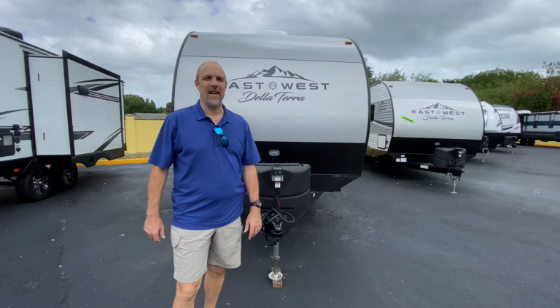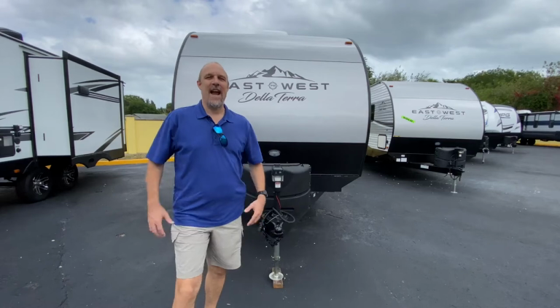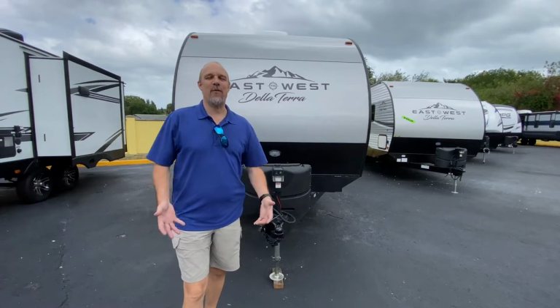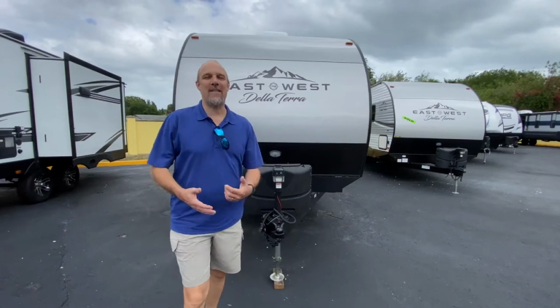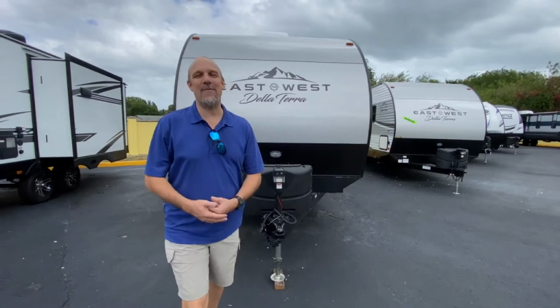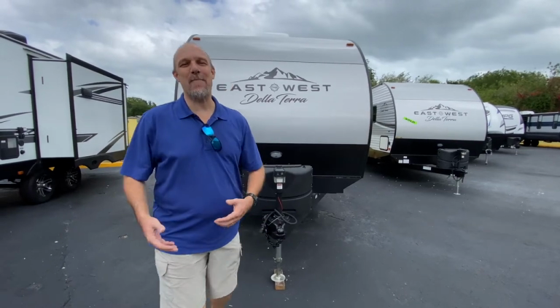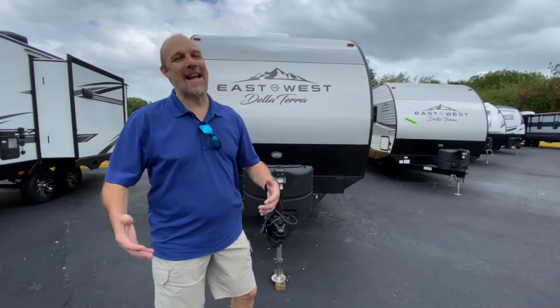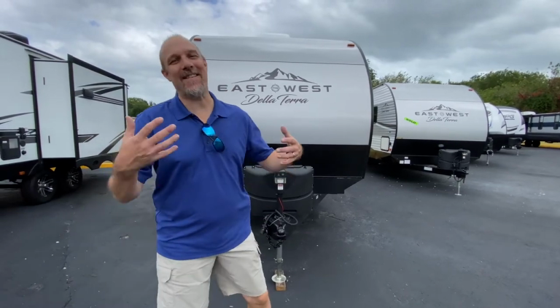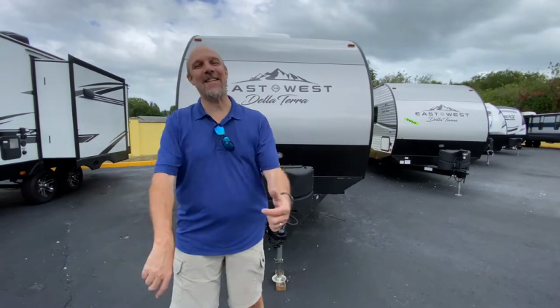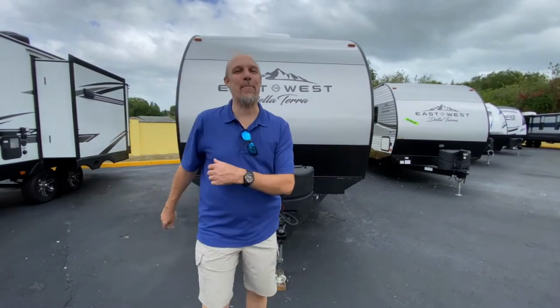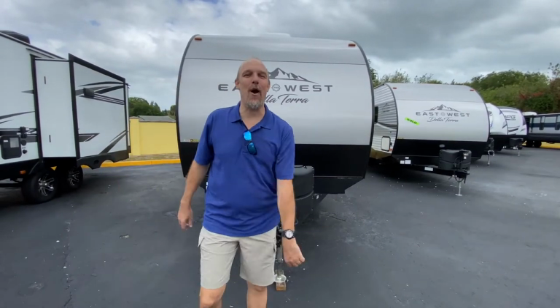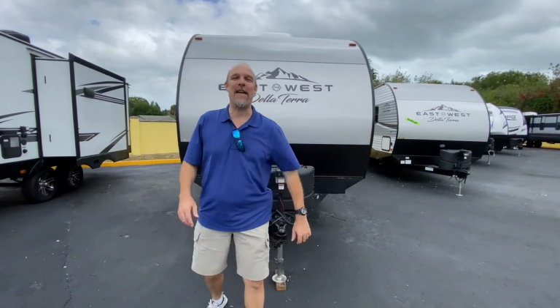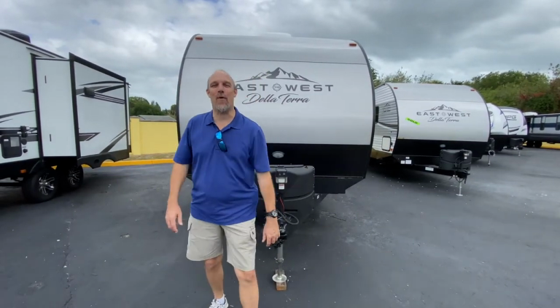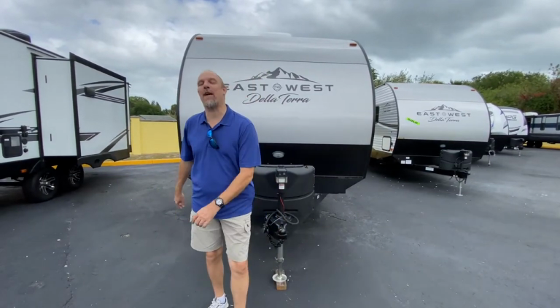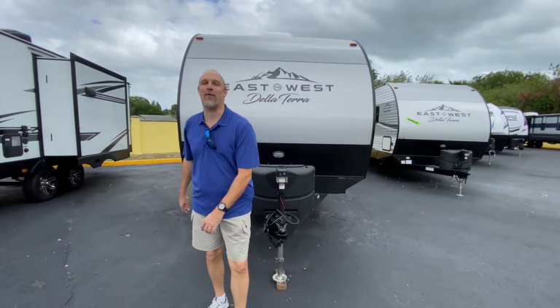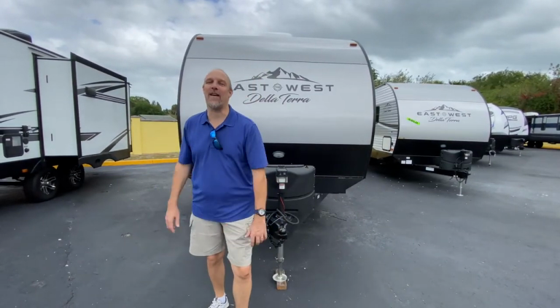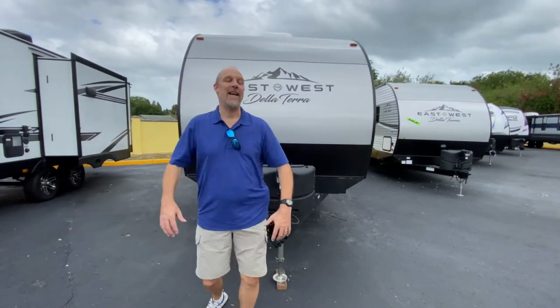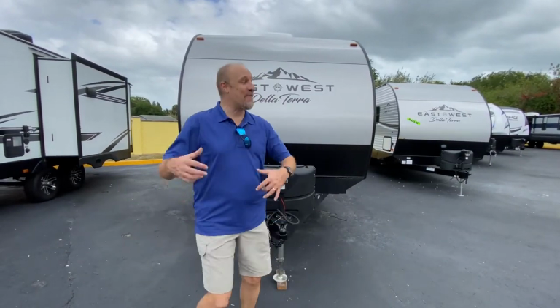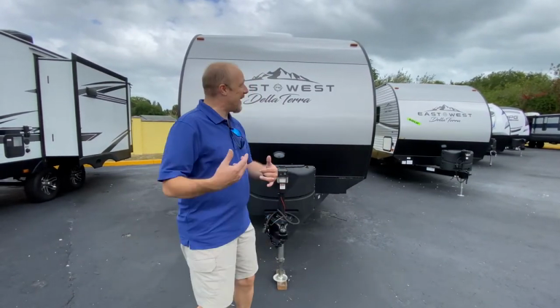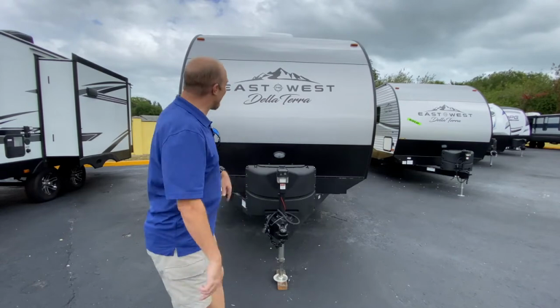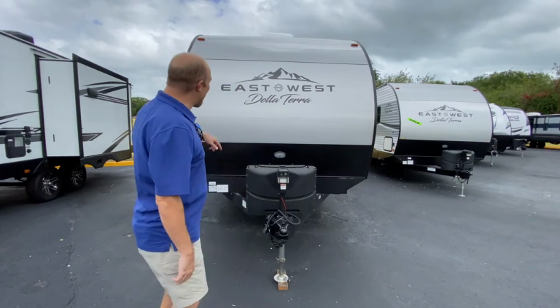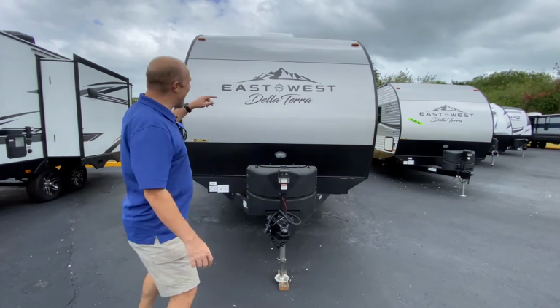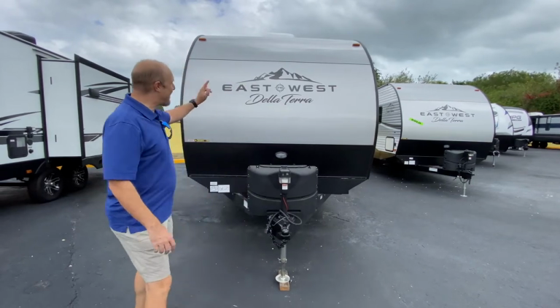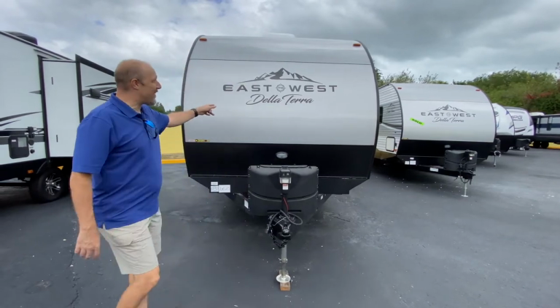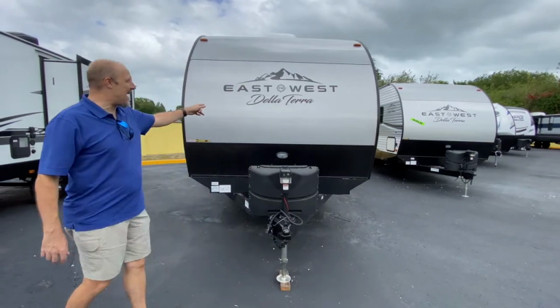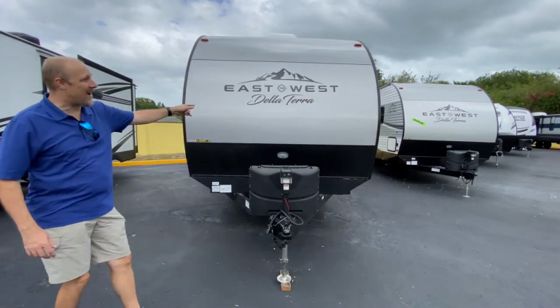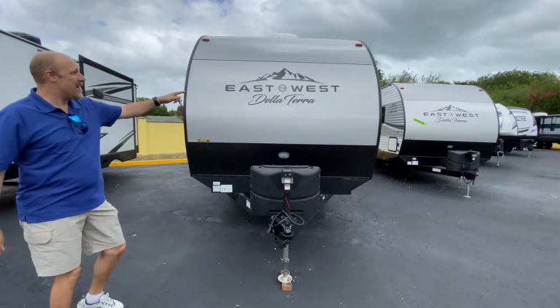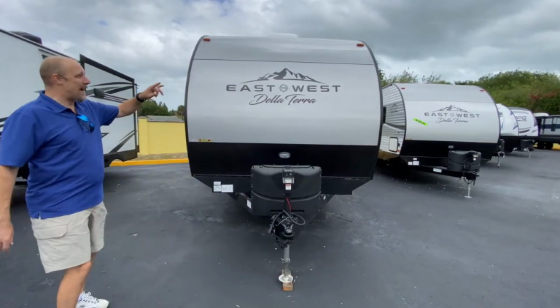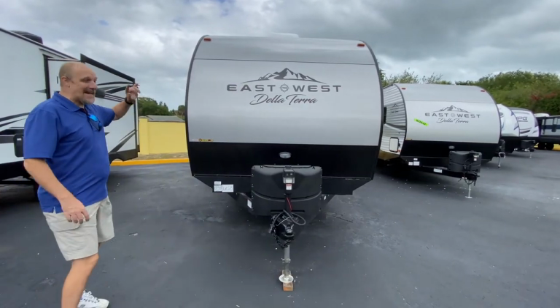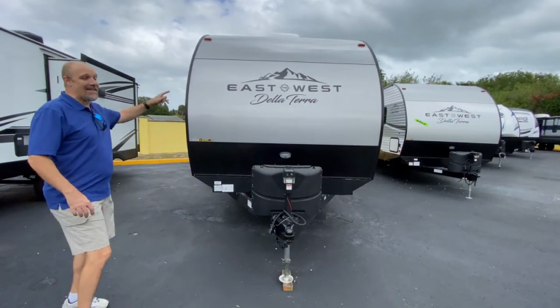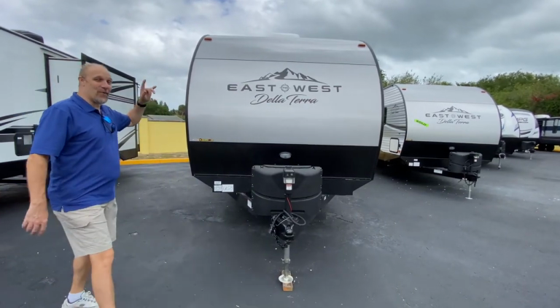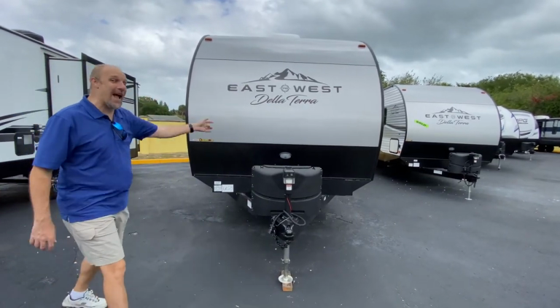Hey everyone, today we are back at Sun Camper RV in Fort Pierce, Florida, and we are looking at a De La Terra by East to West.